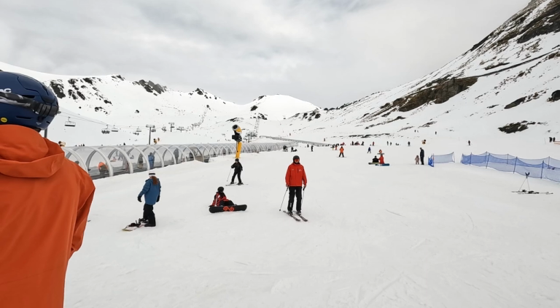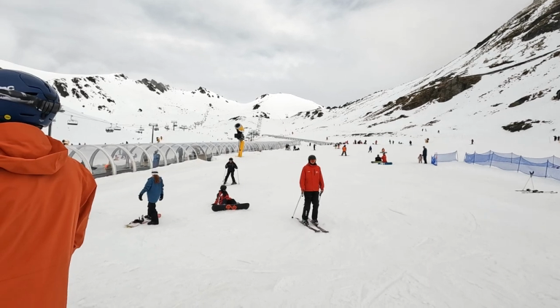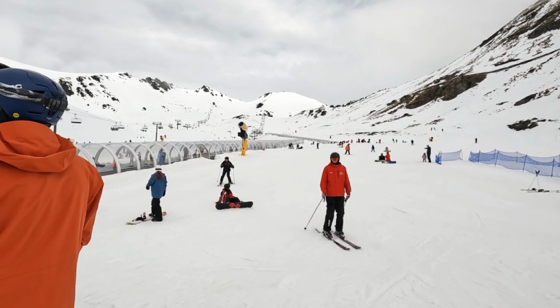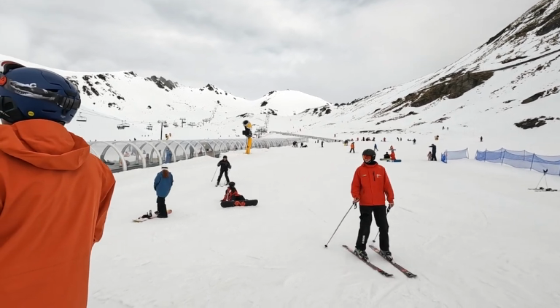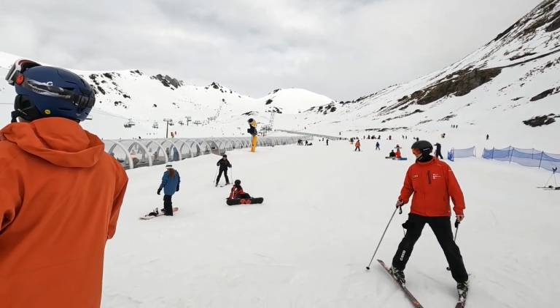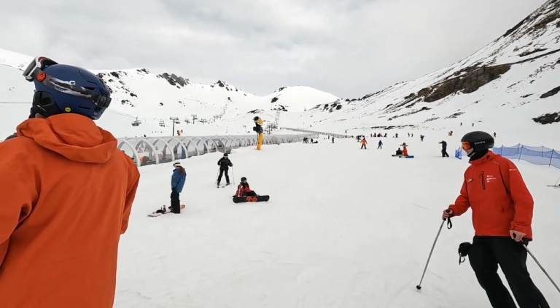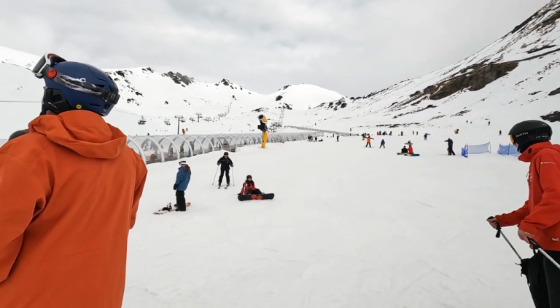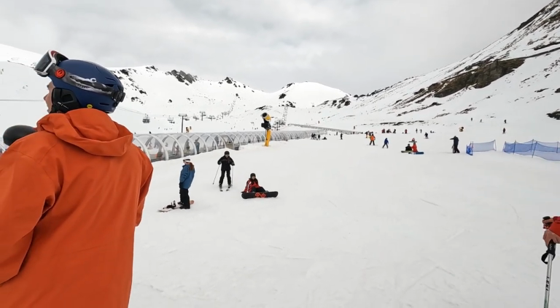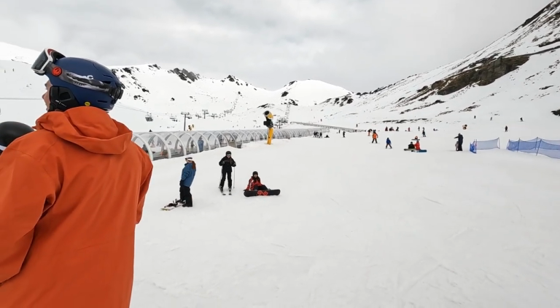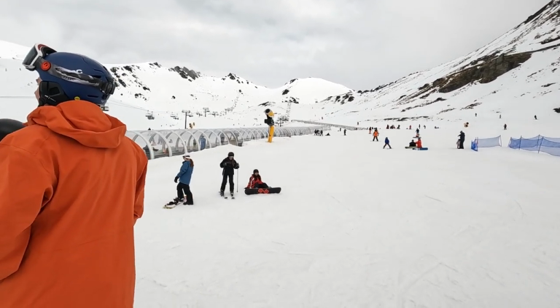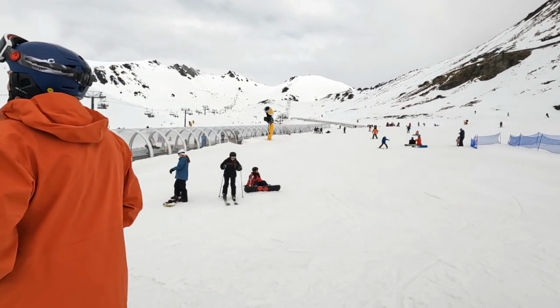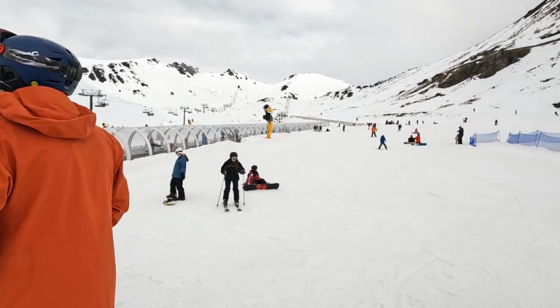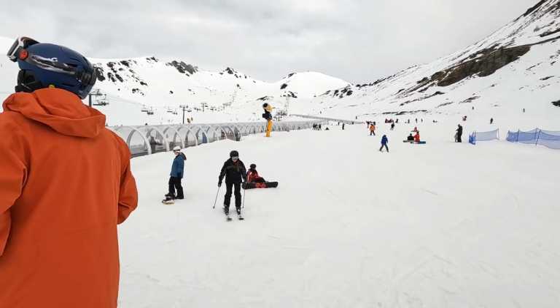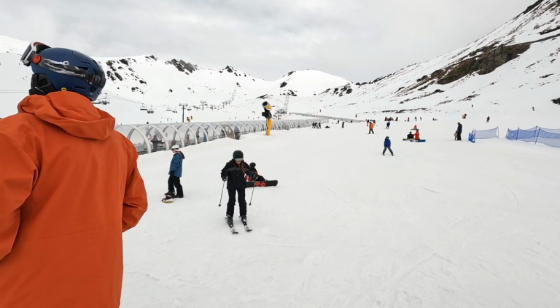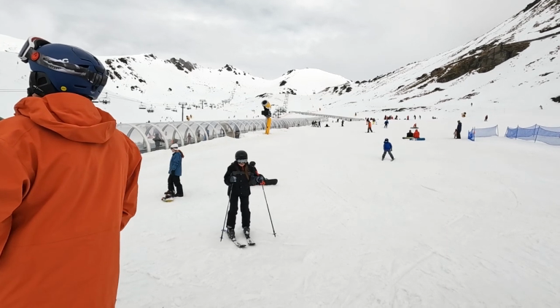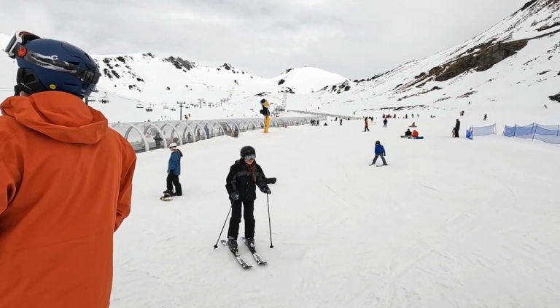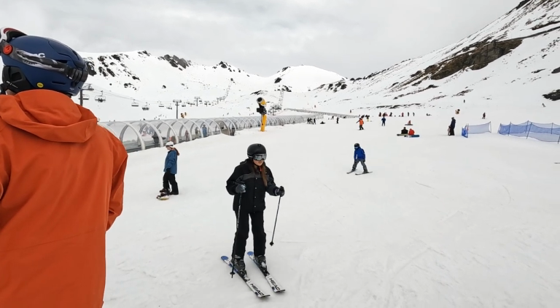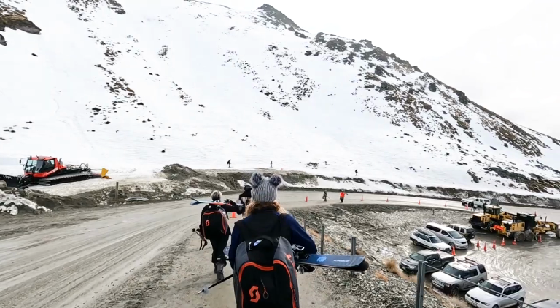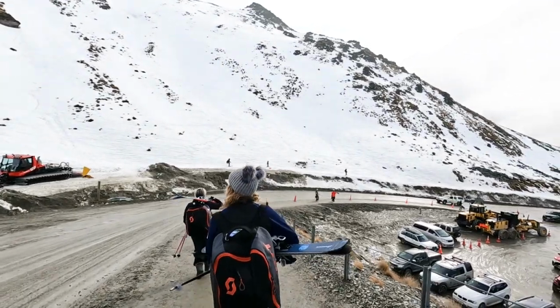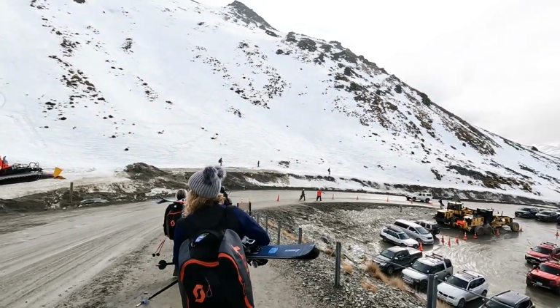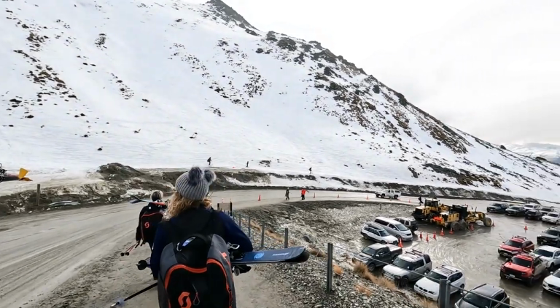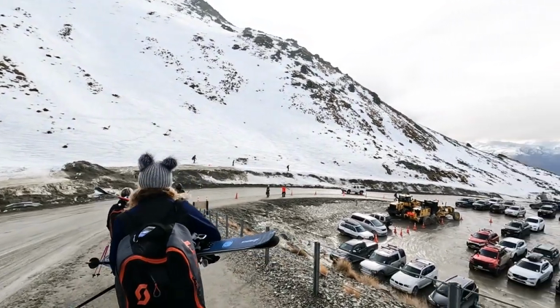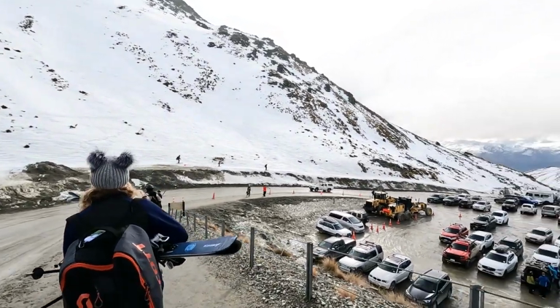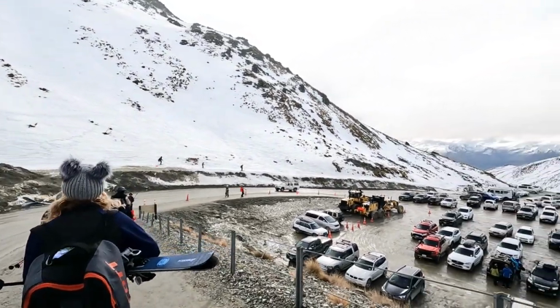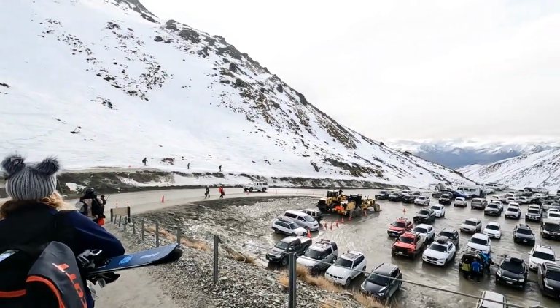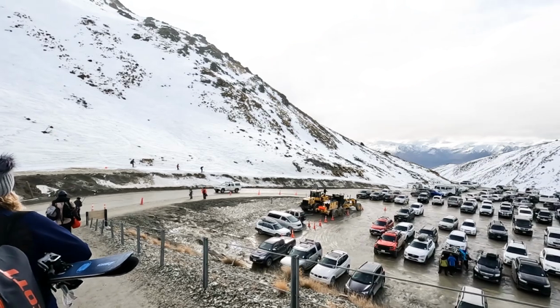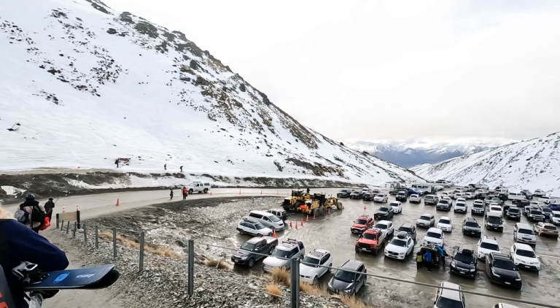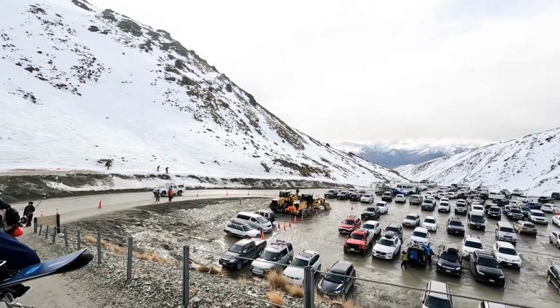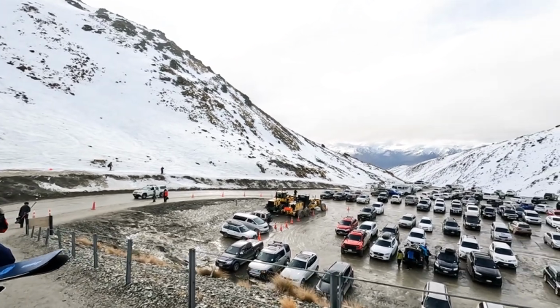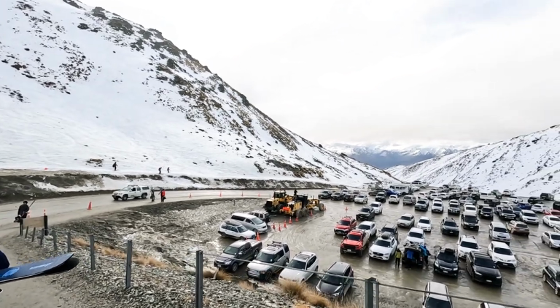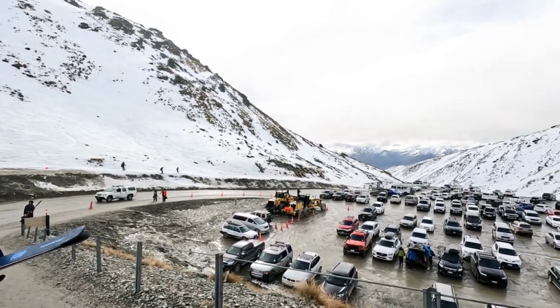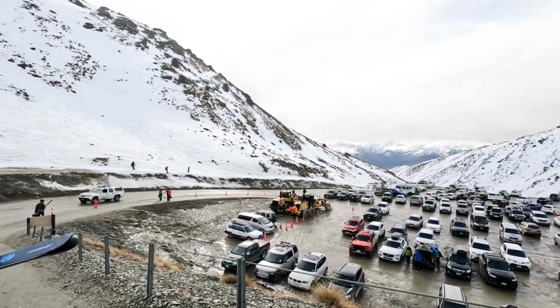Once we finished lunch, we kept skiing with the instructor until 3:30 and had the option to go to the harder slopes if we wanted to. We even saw some people skiing down the mountain next to the road when we were leaving.